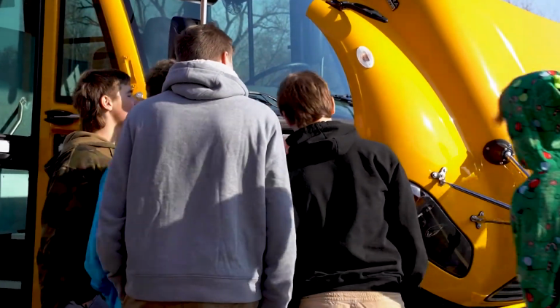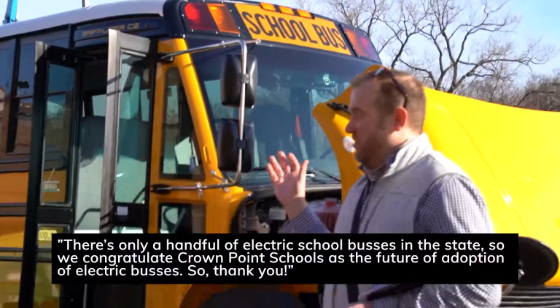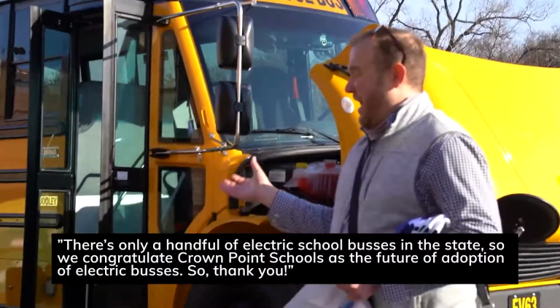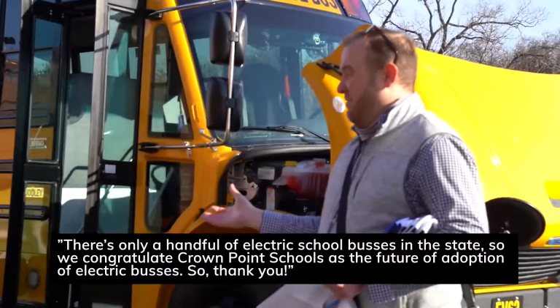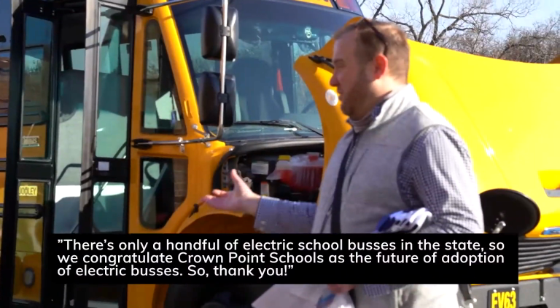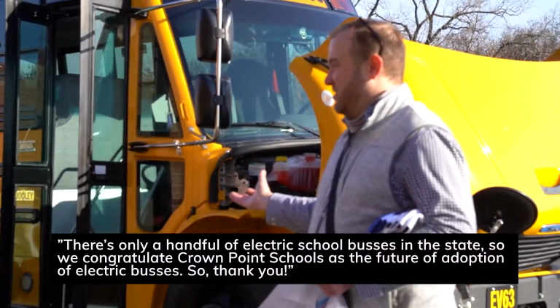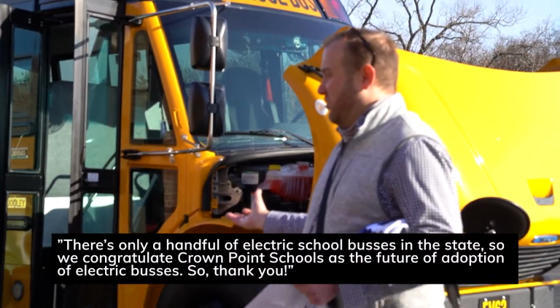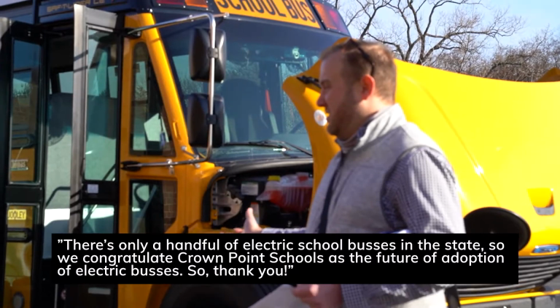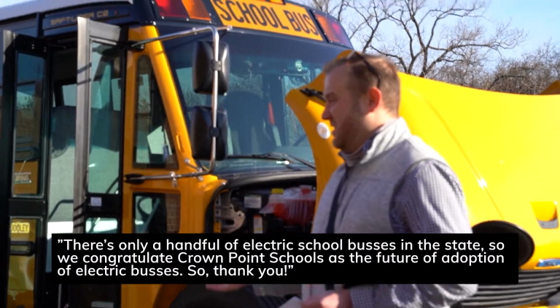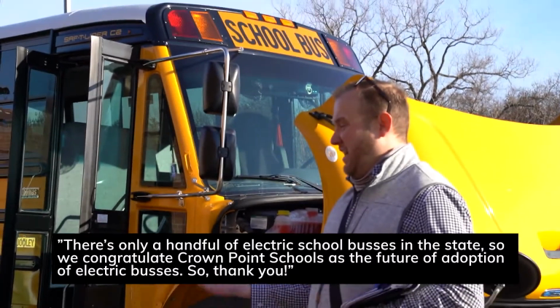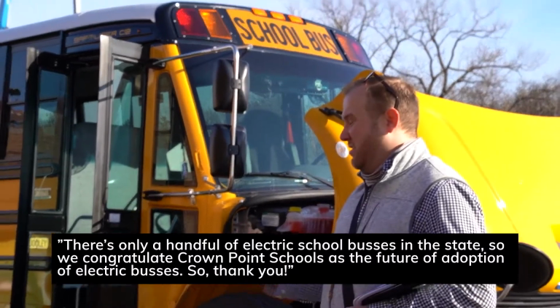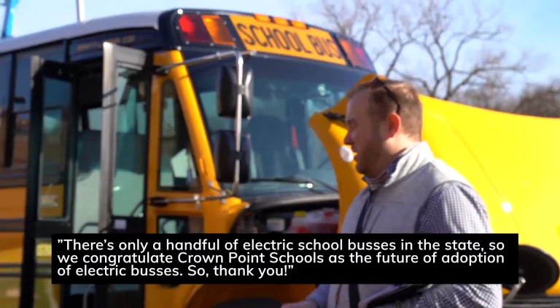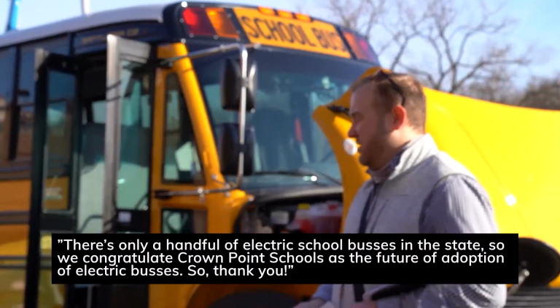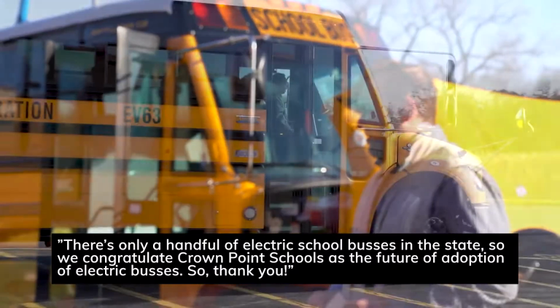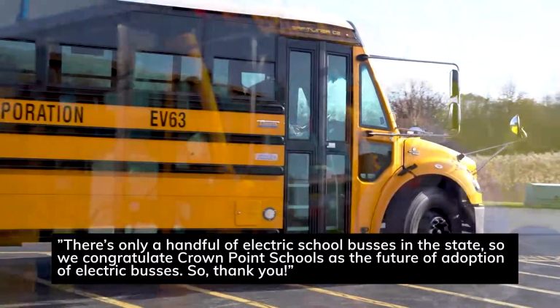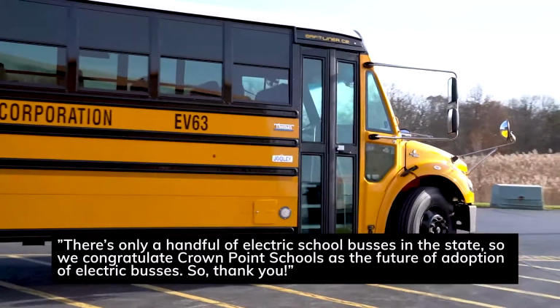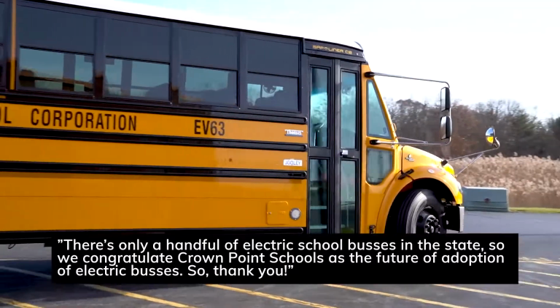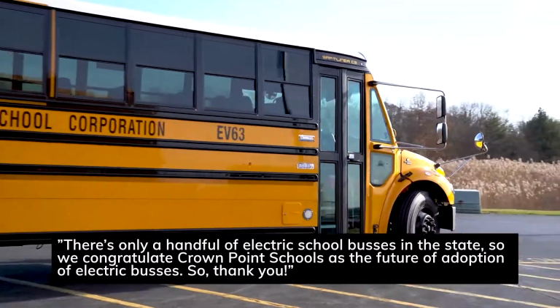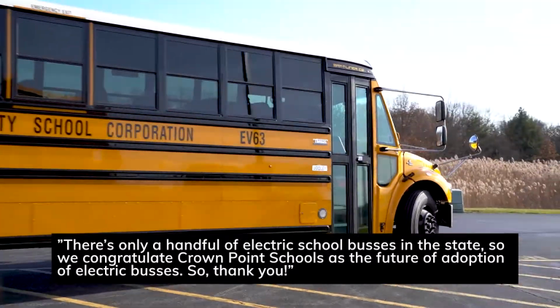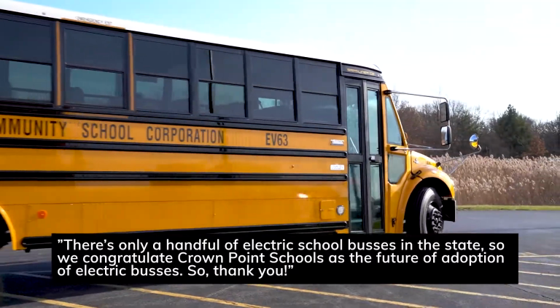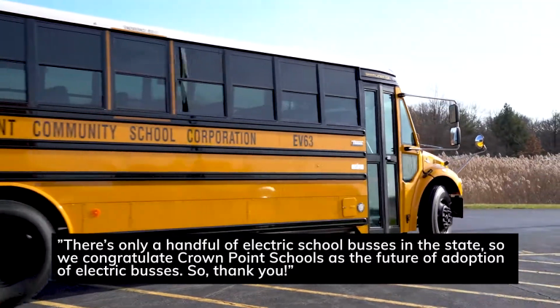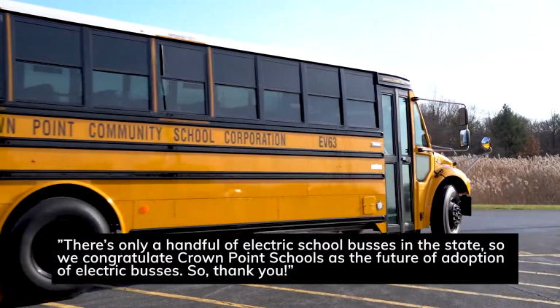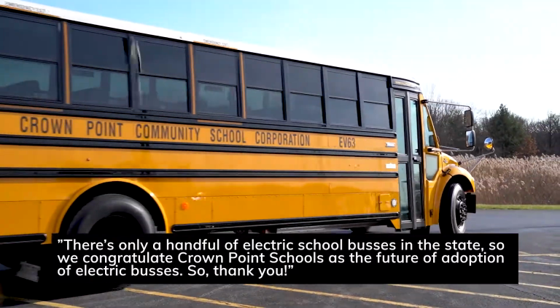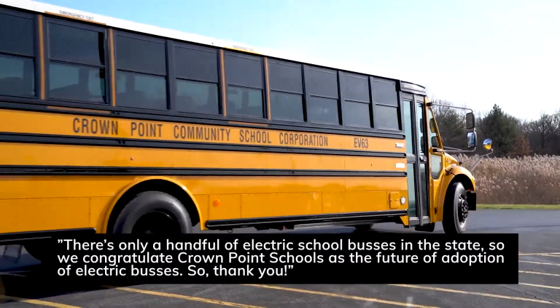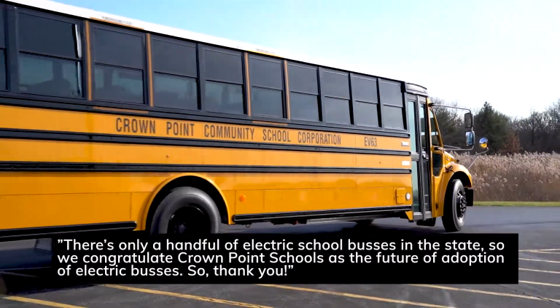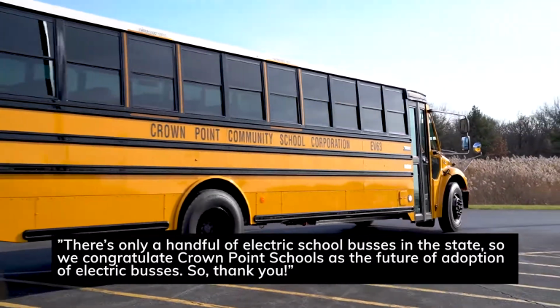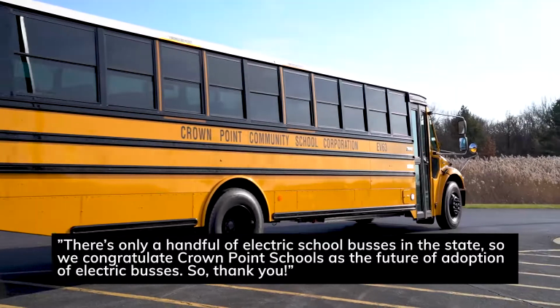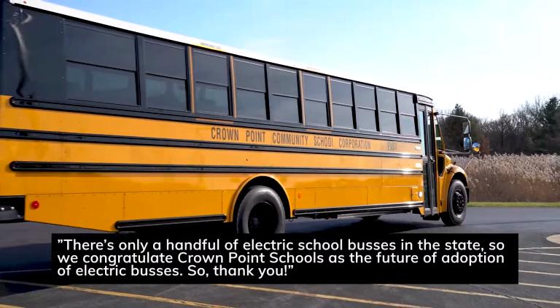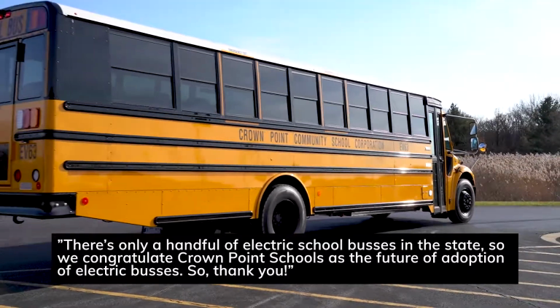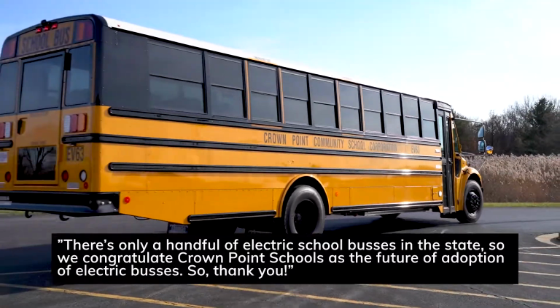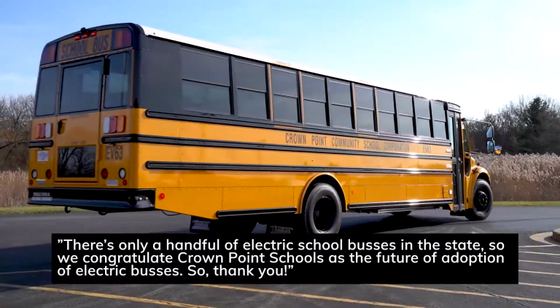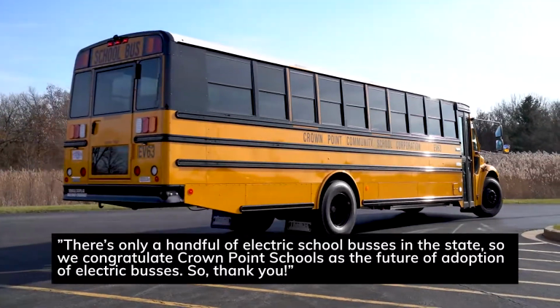There's only a handful of electric school buses in the state, so we congratulate Crown Point schools on their future adoption of electric buses. Thank you.